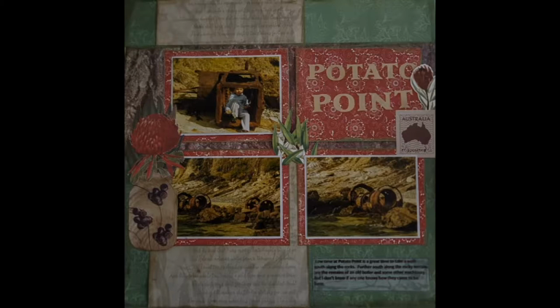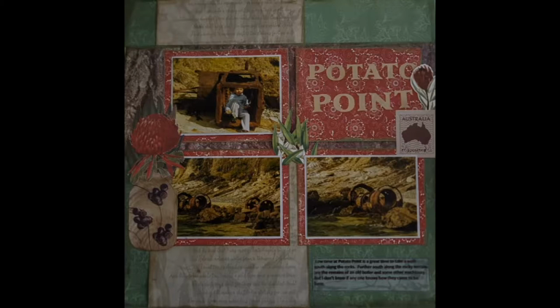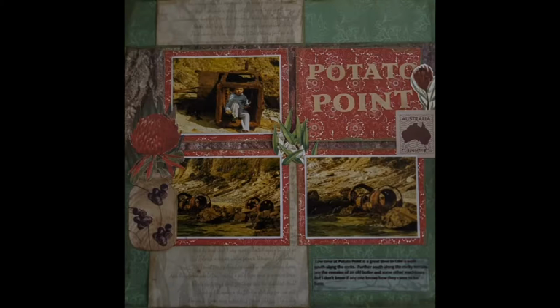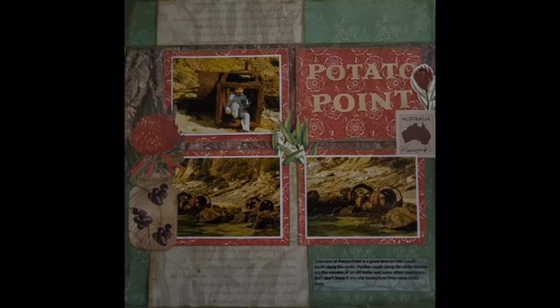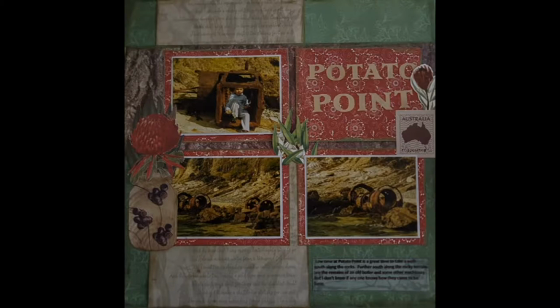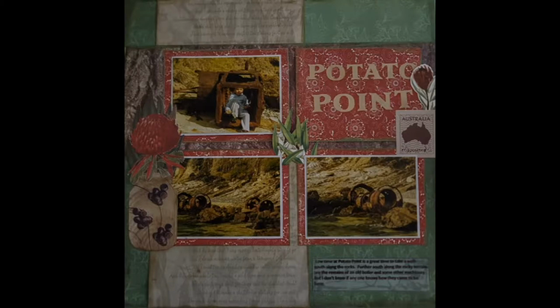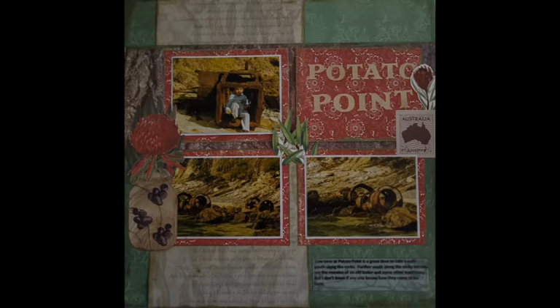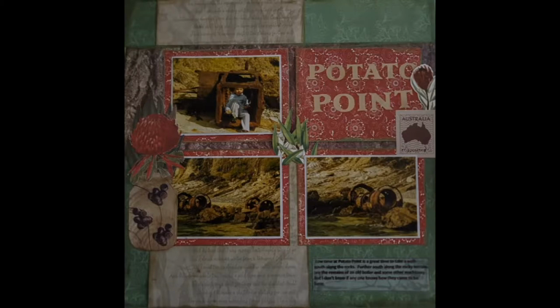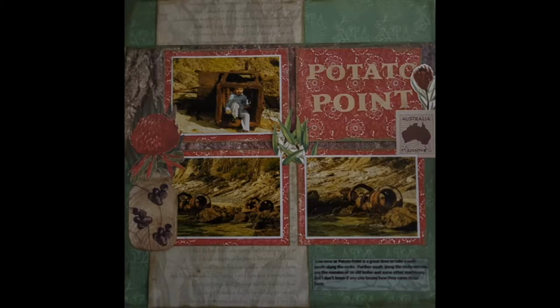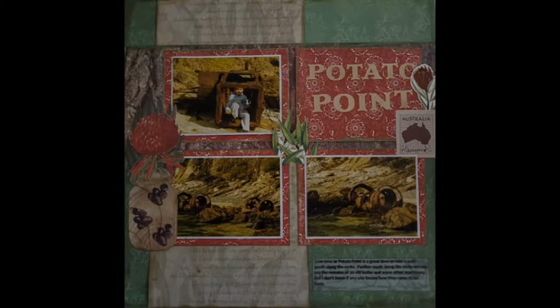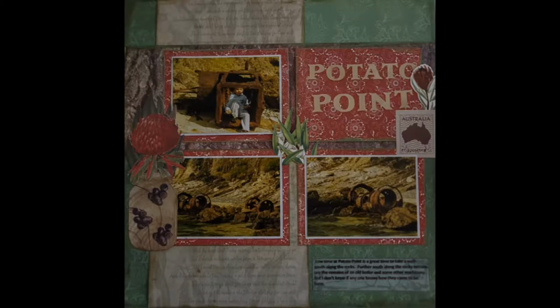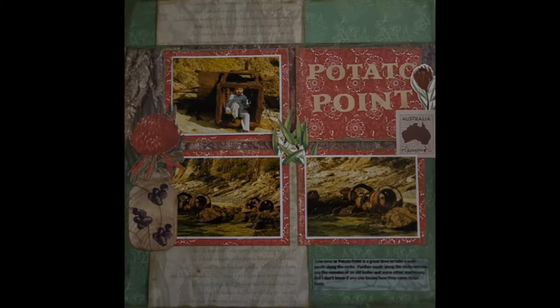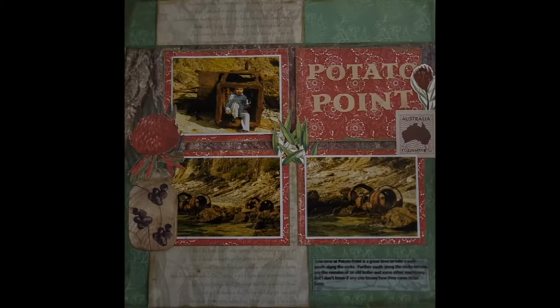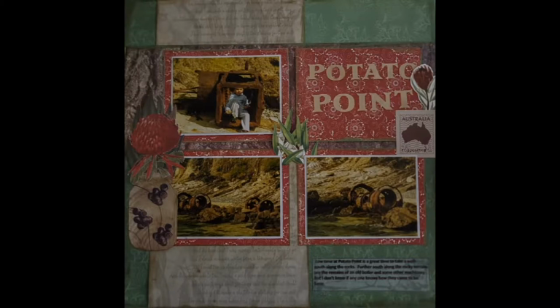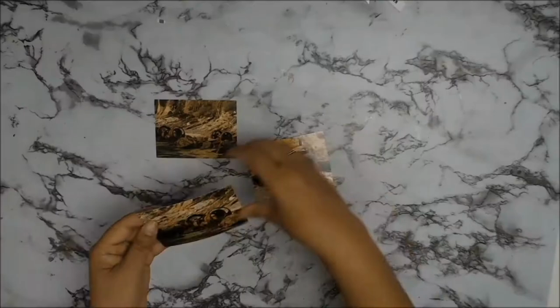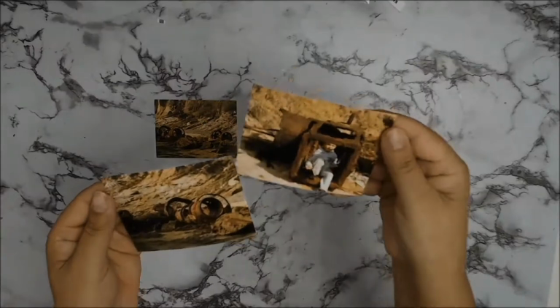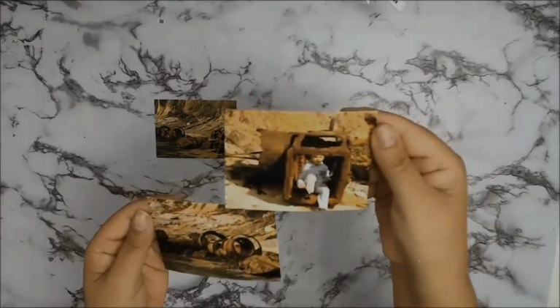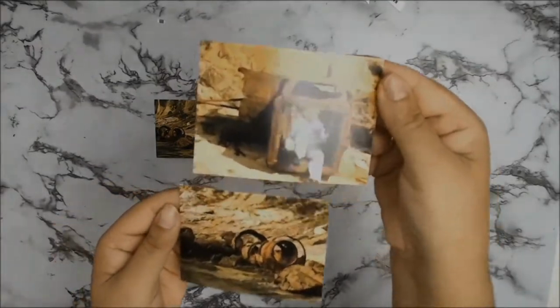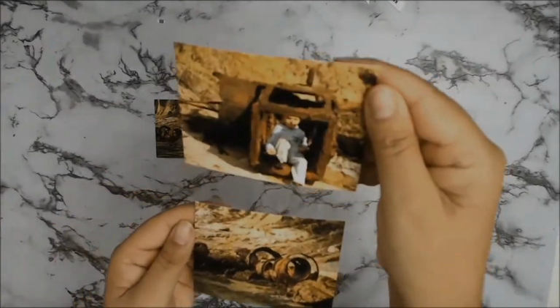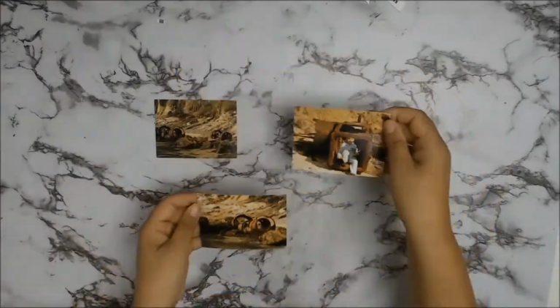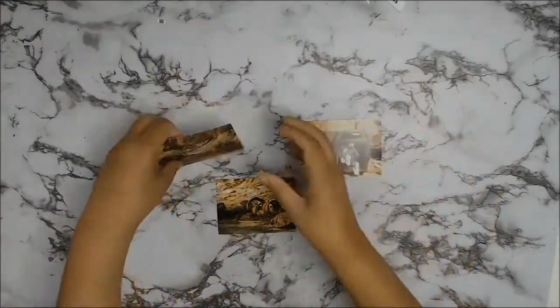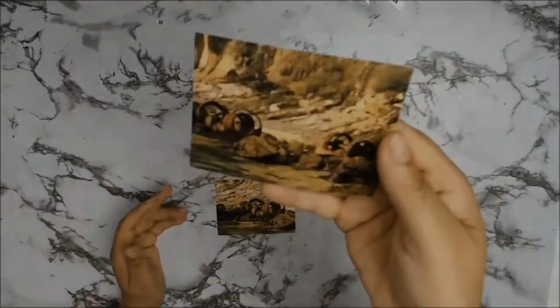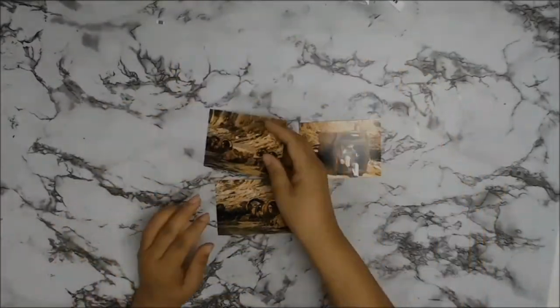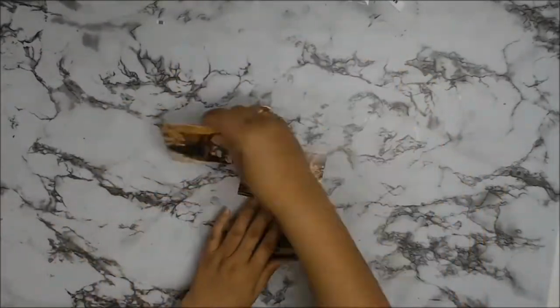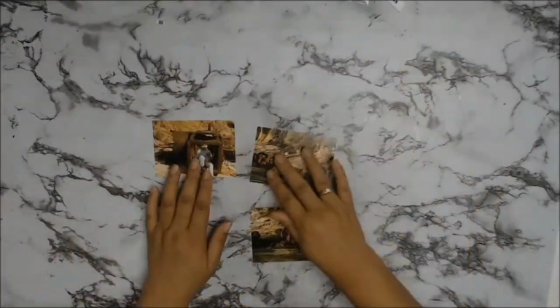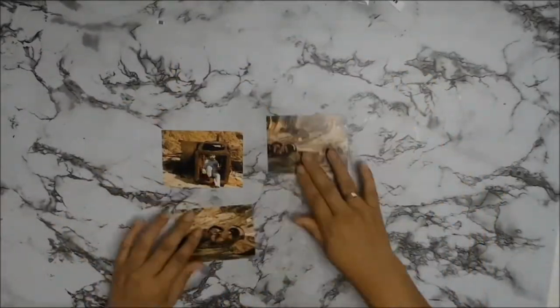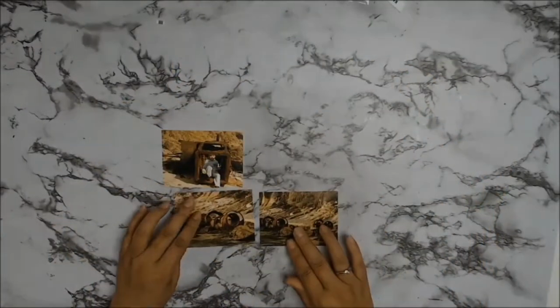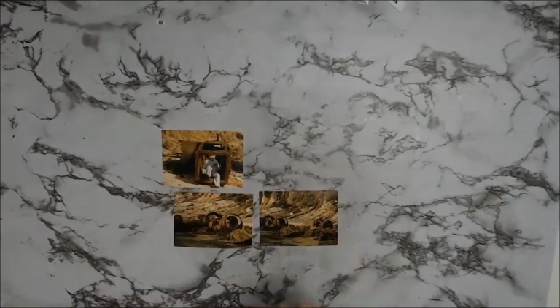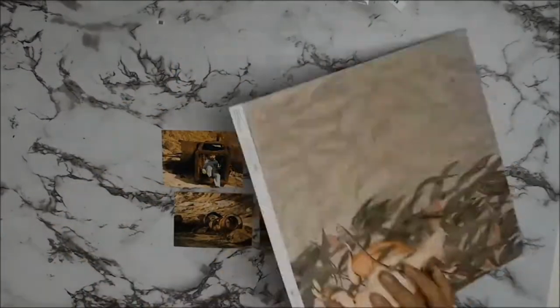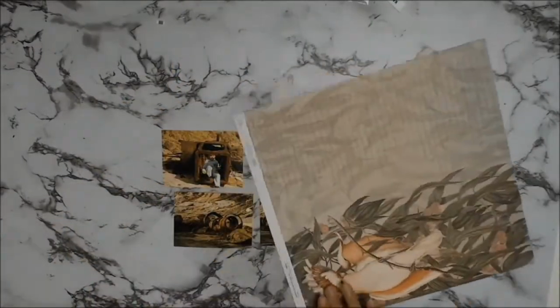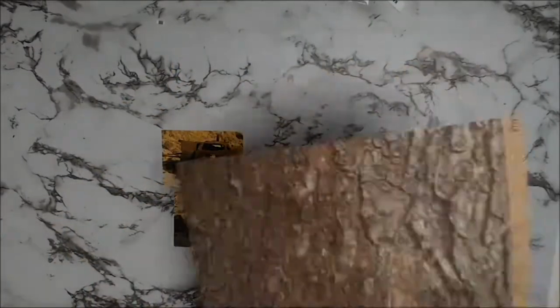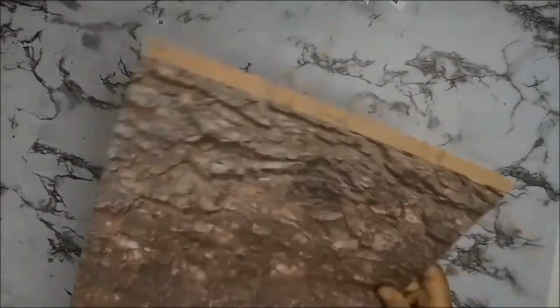A very big welcome to everyone. I have another 12 by 12 layout for you and I will be using the papers from Courtier Creations. The collection is actually called A Sun Burnt Country.